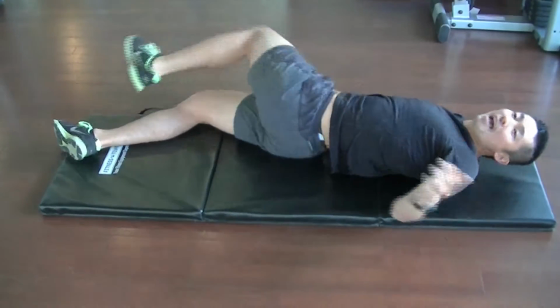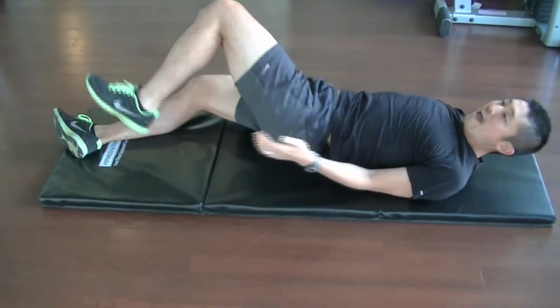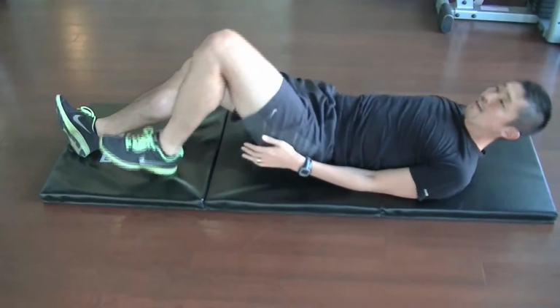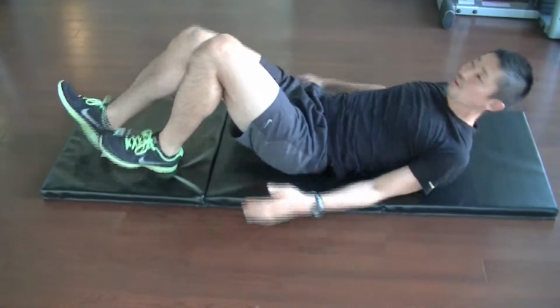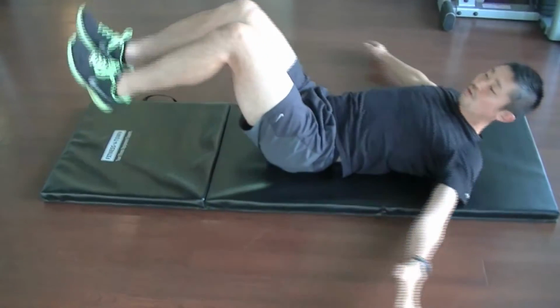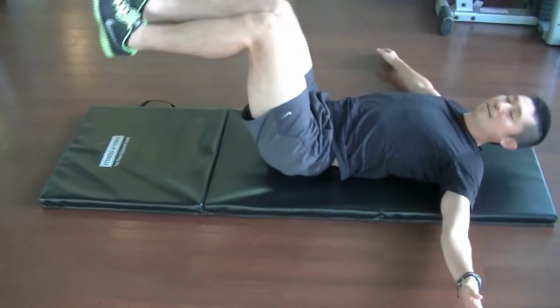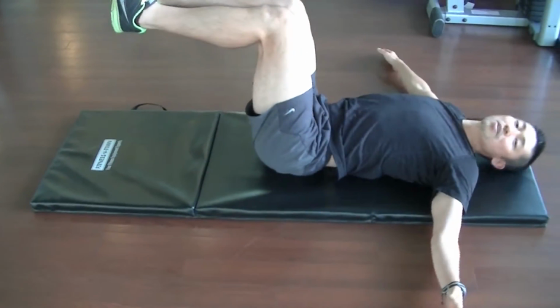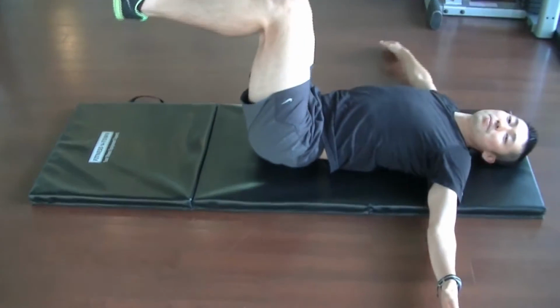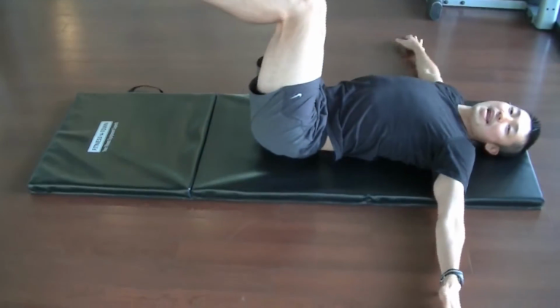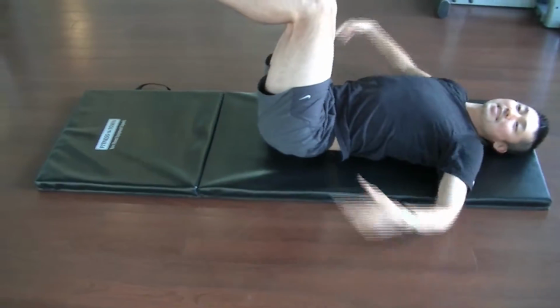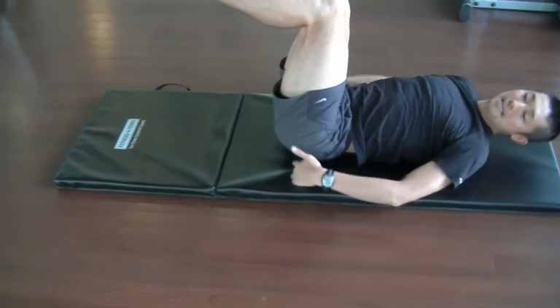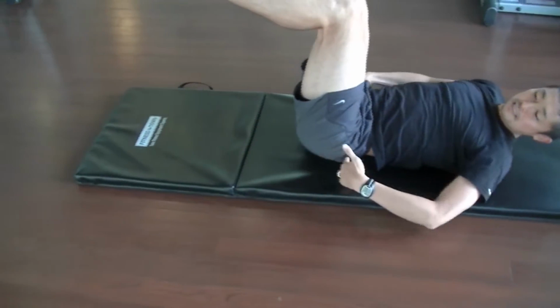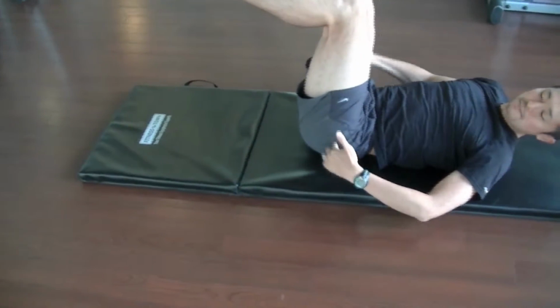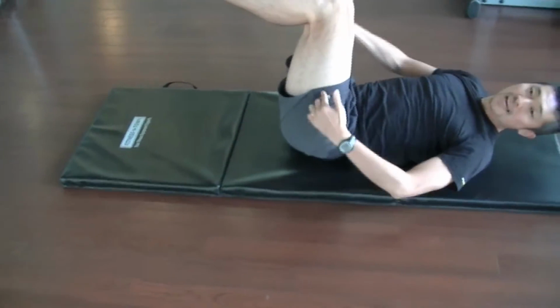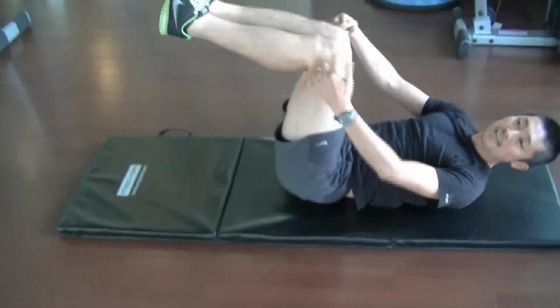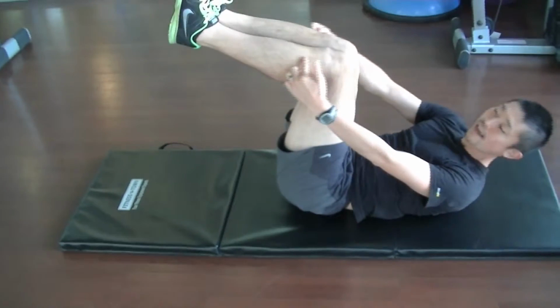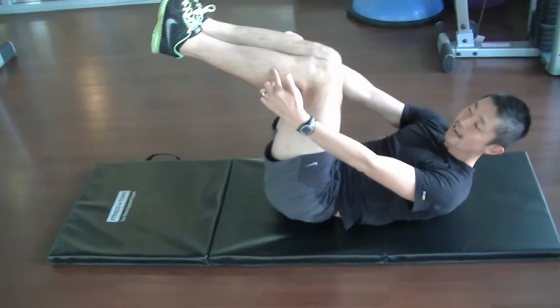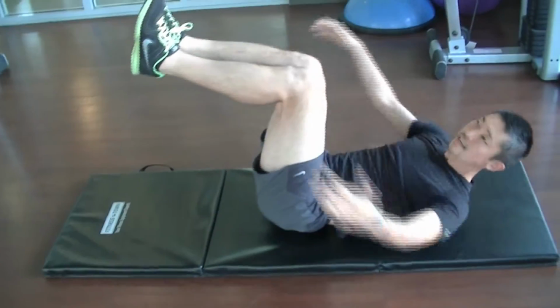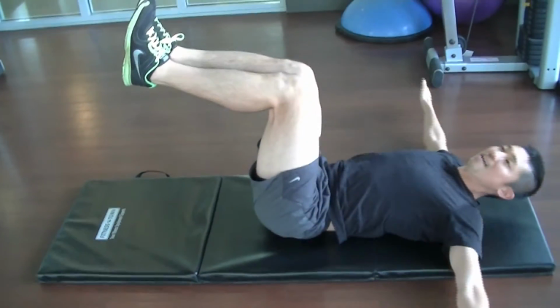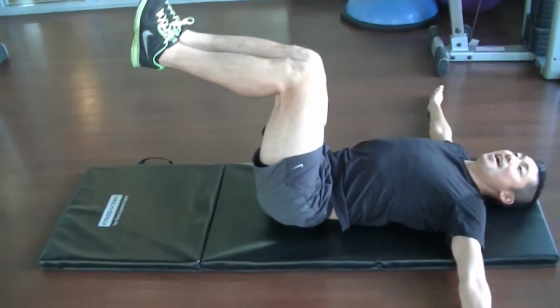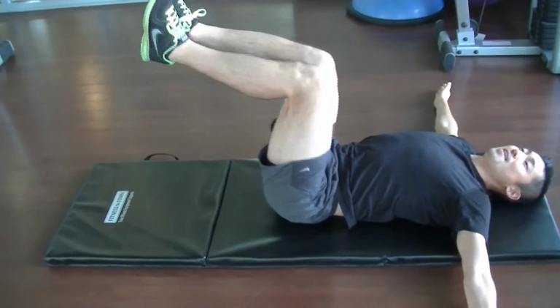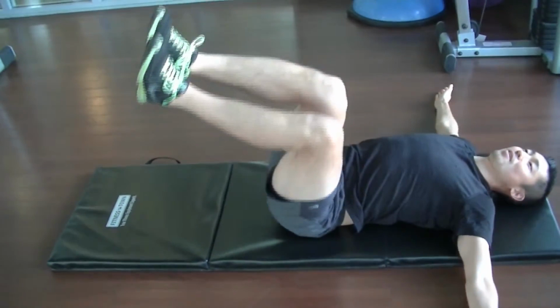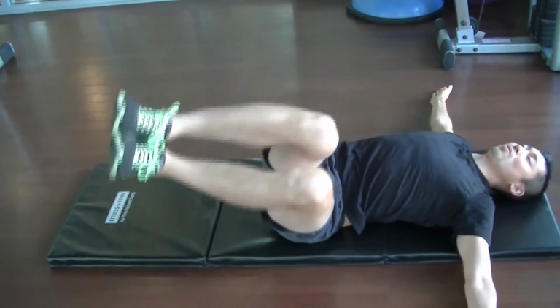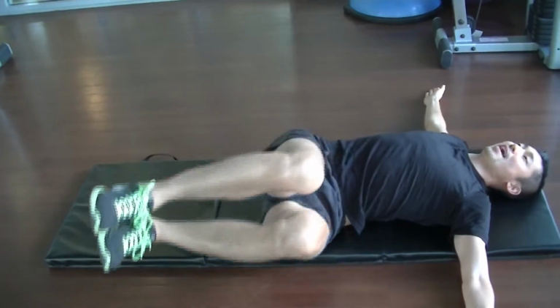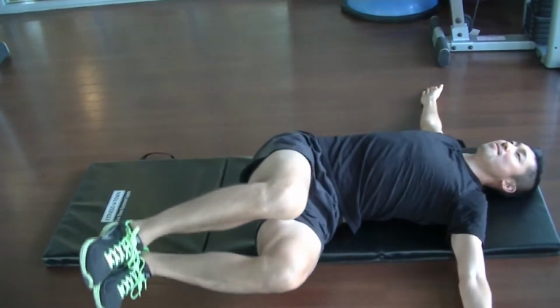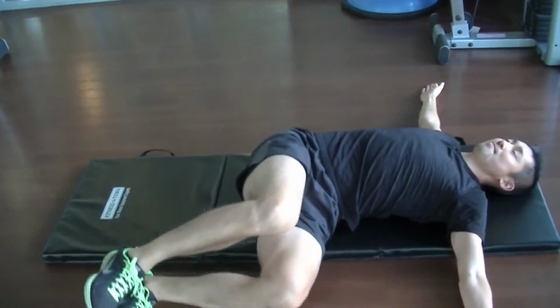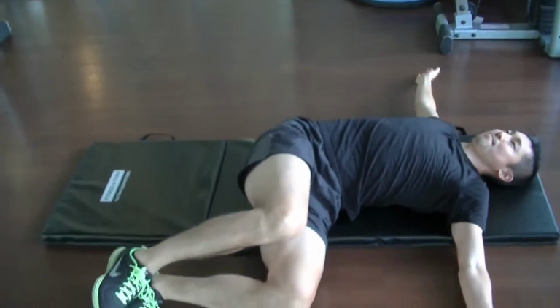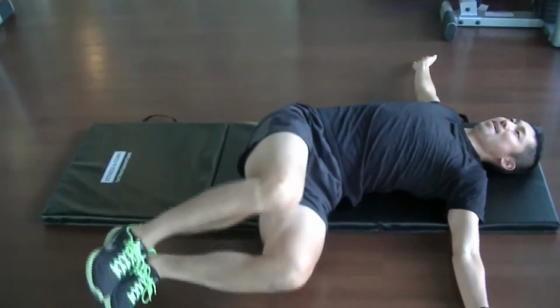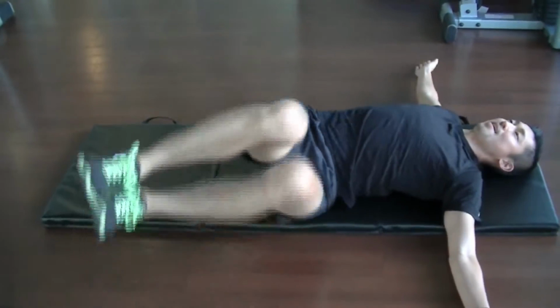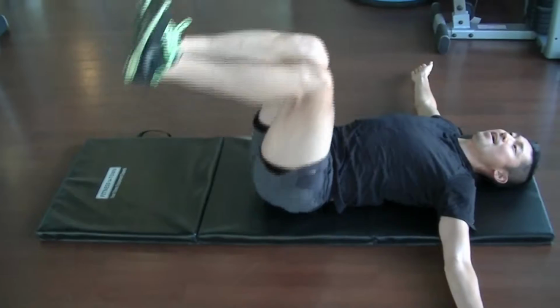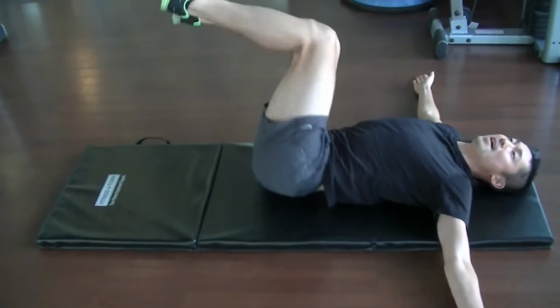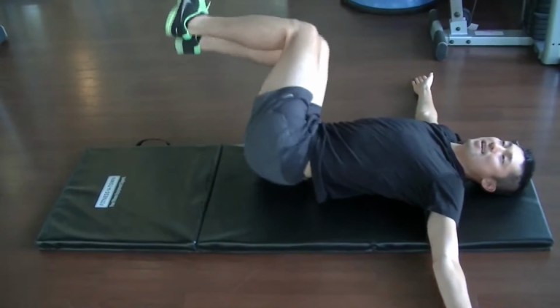Also, what you can do is put the legs in the 90 and 90 position, and go side to other side.